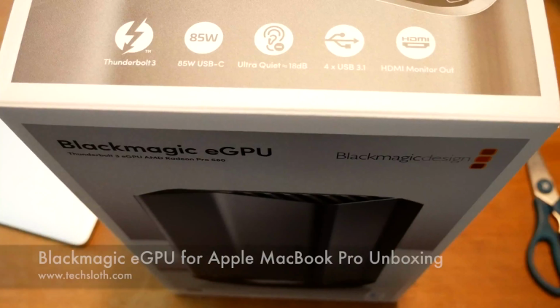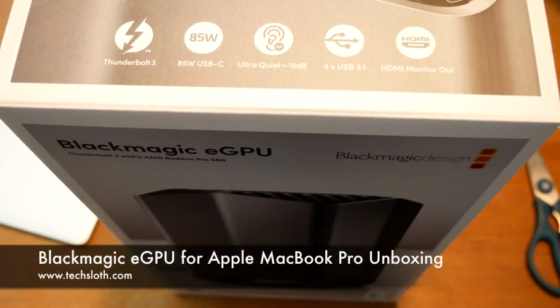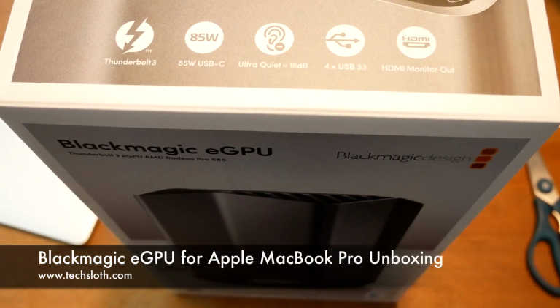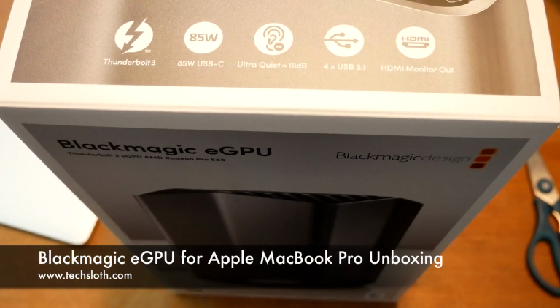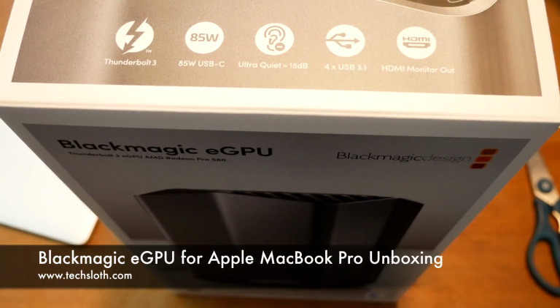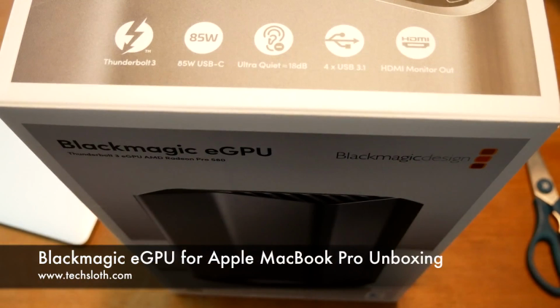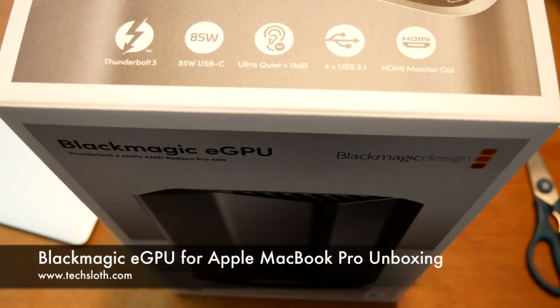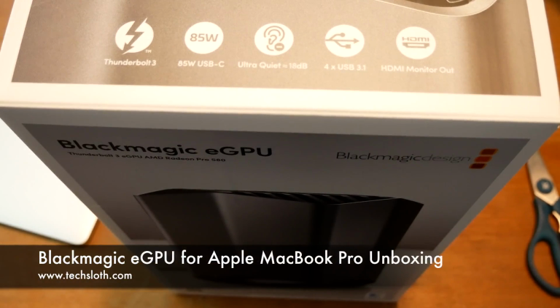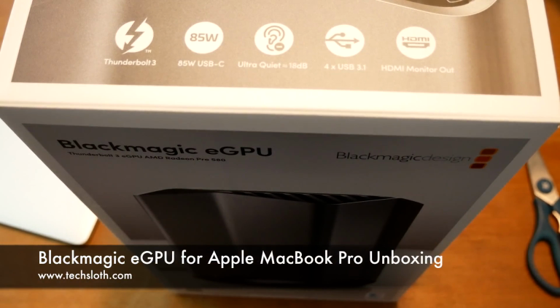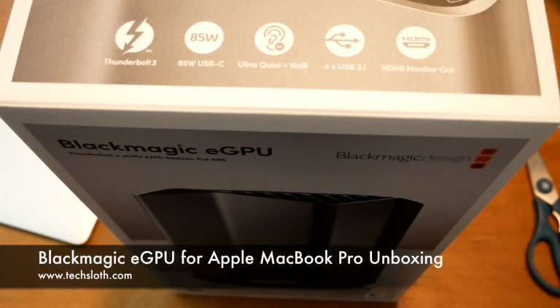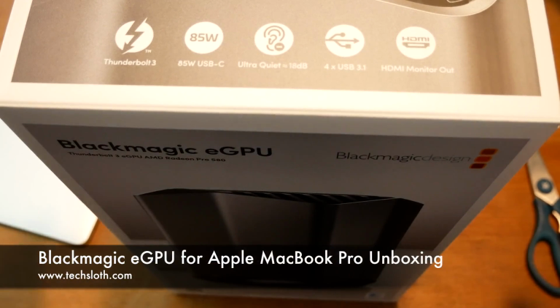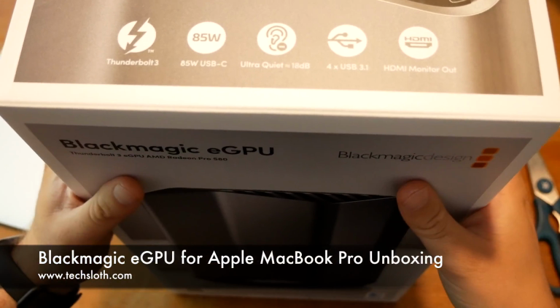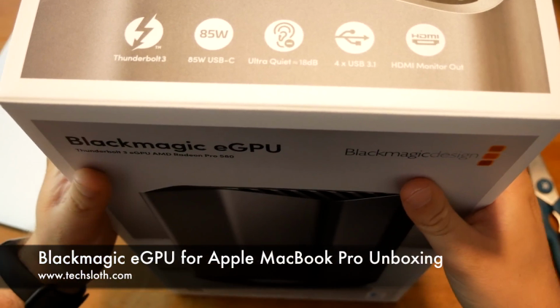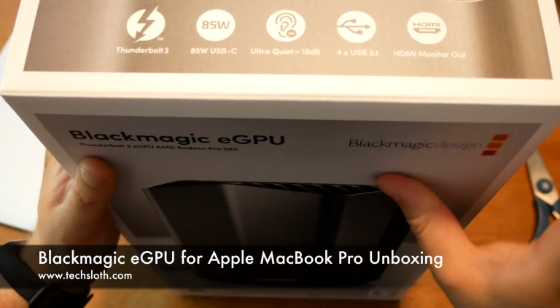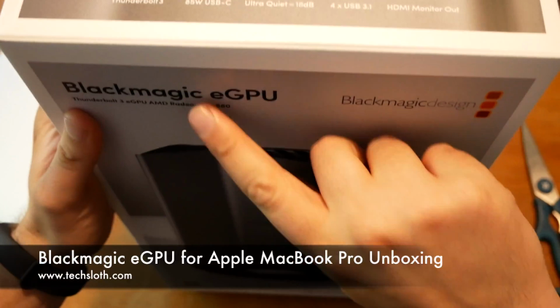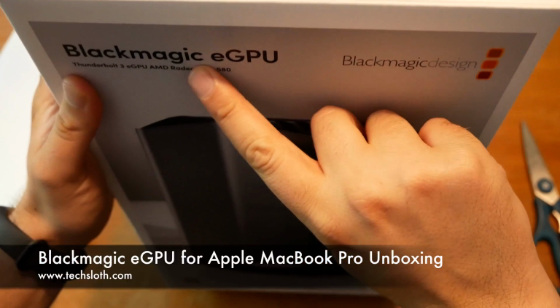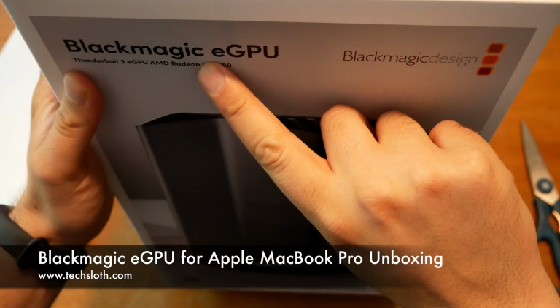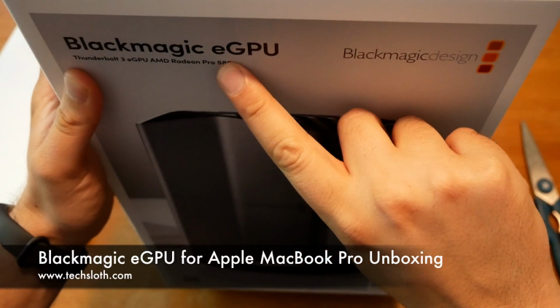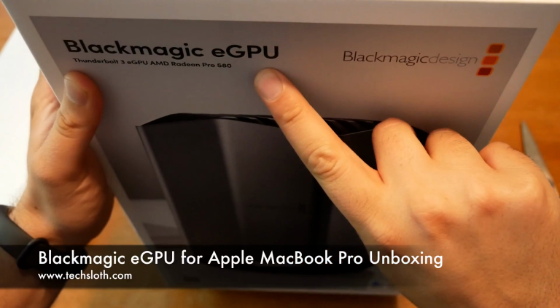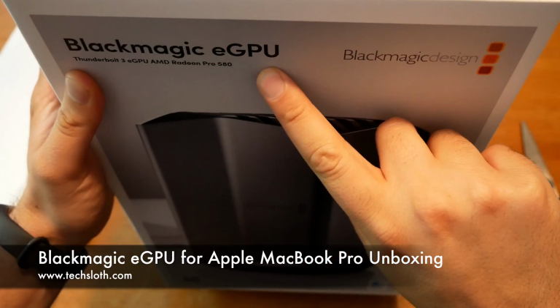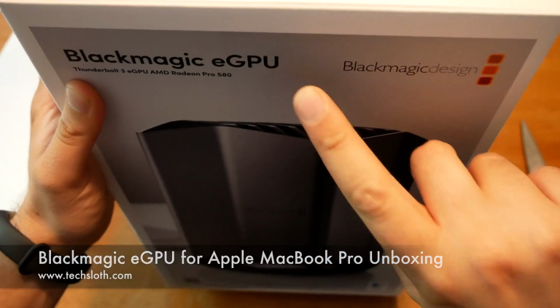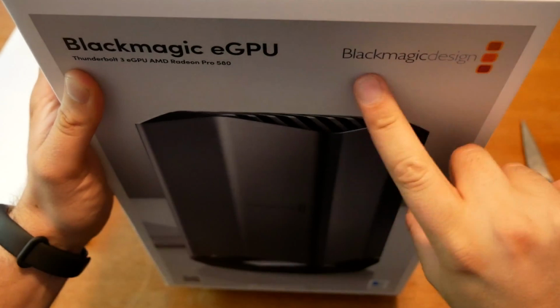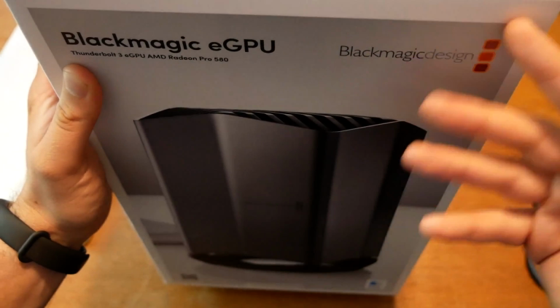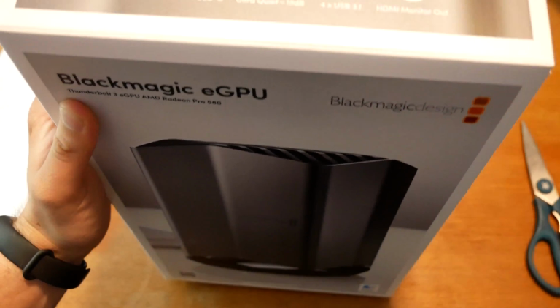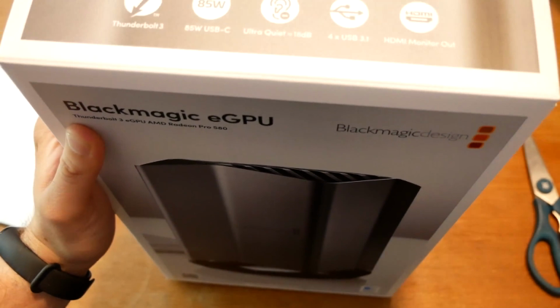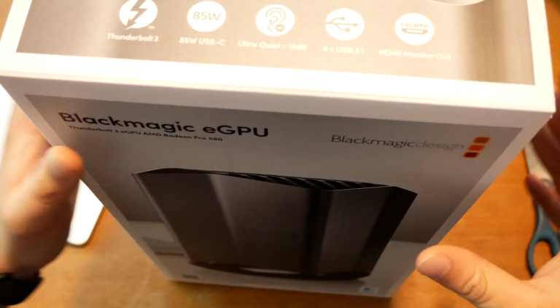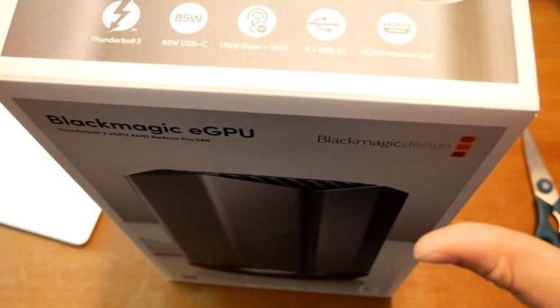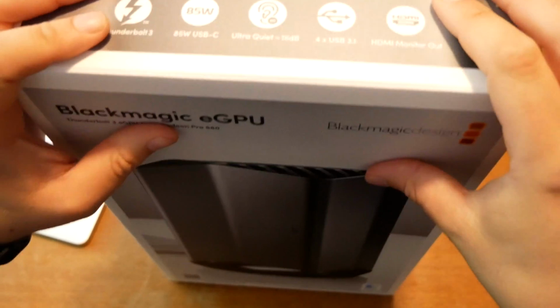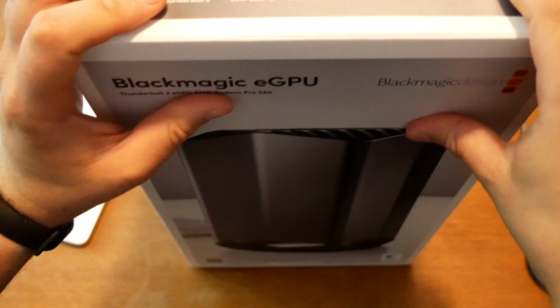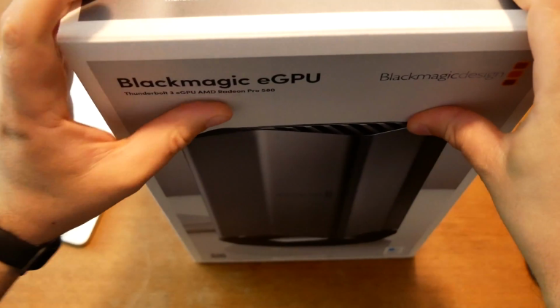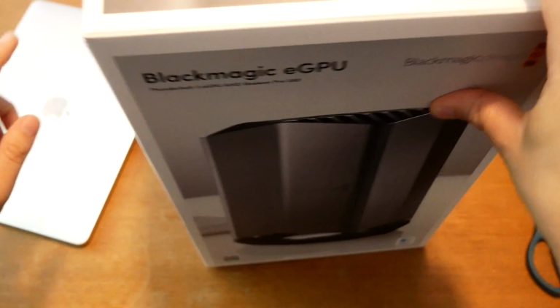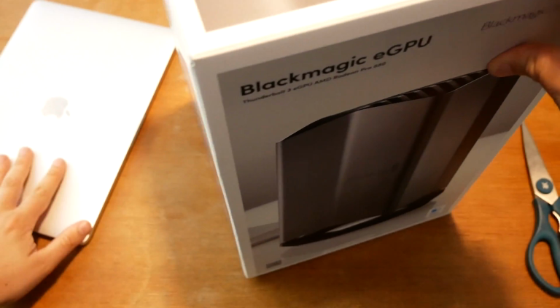Hello YouTube and welcome to a new Tech Sloss video. I finally got my hands on the new Blackmagic eGPU, from Blackmagic Design of course, which is only sold by Apple.